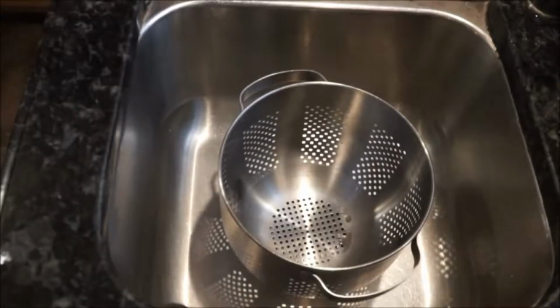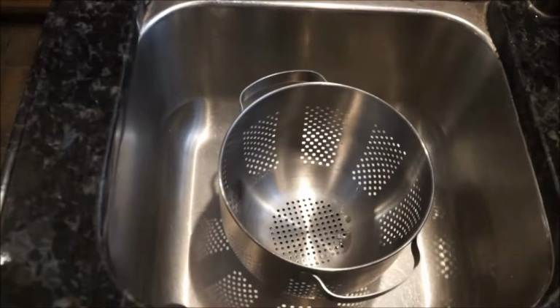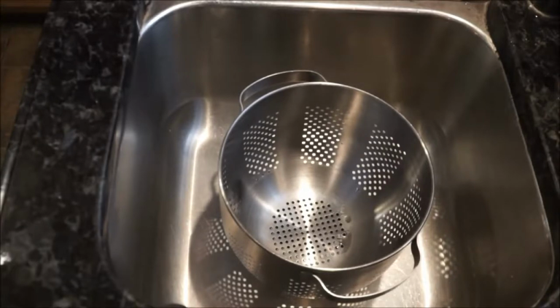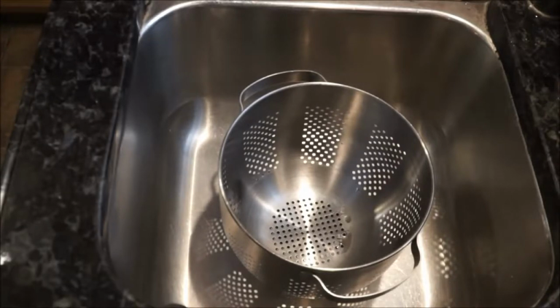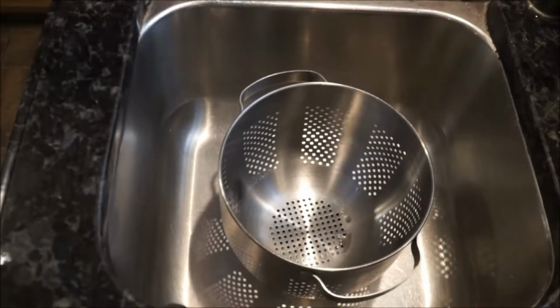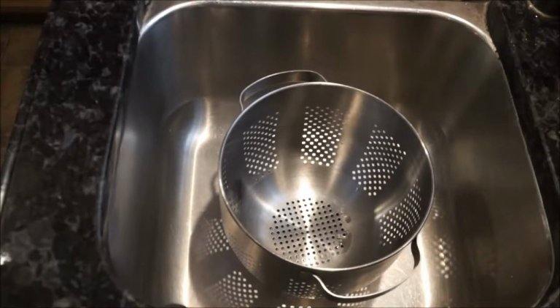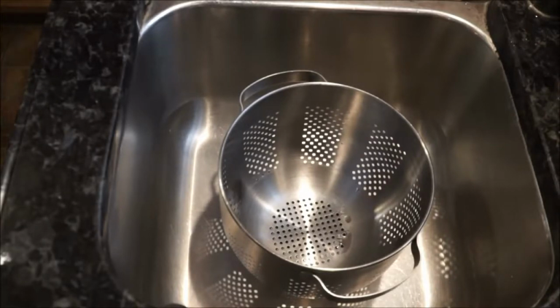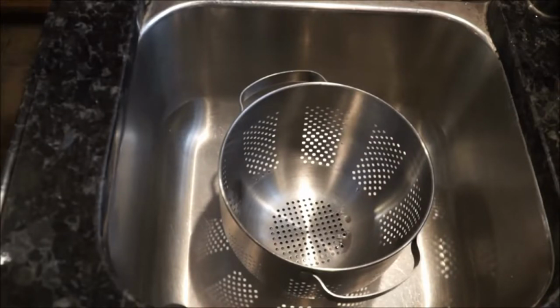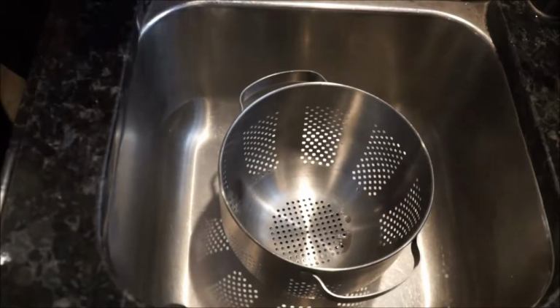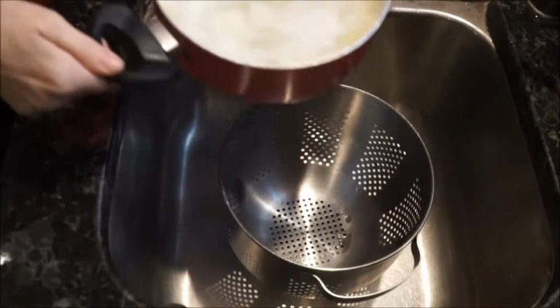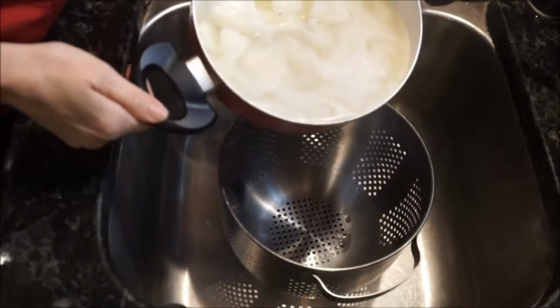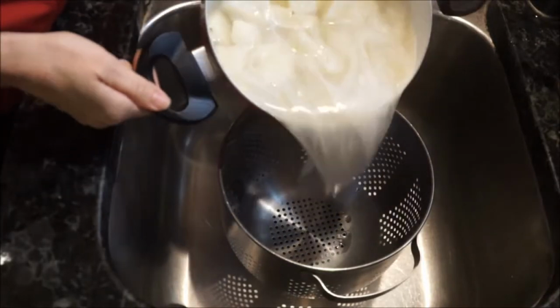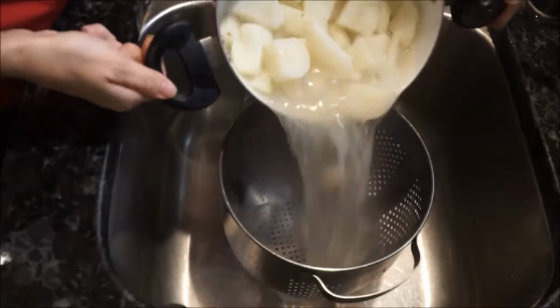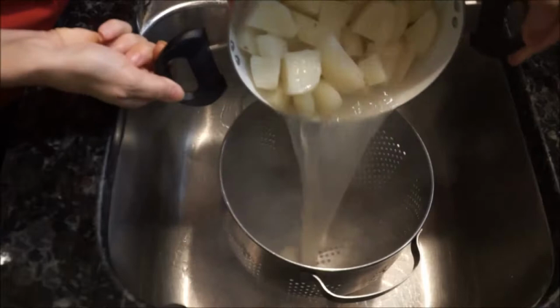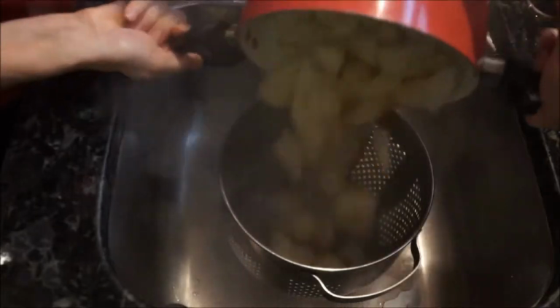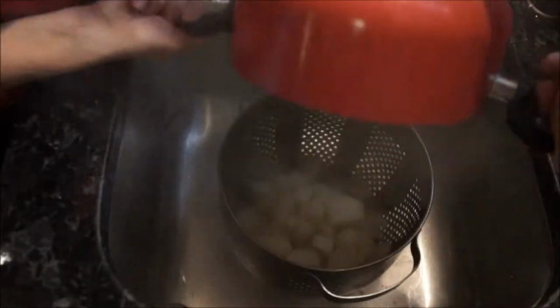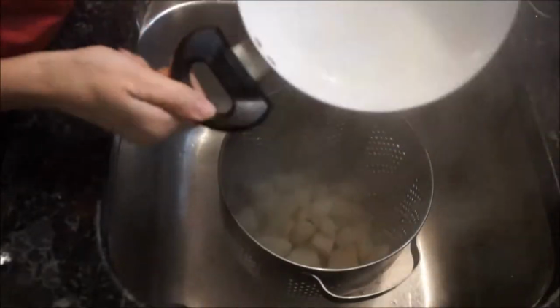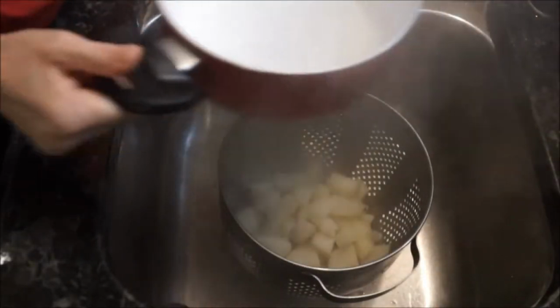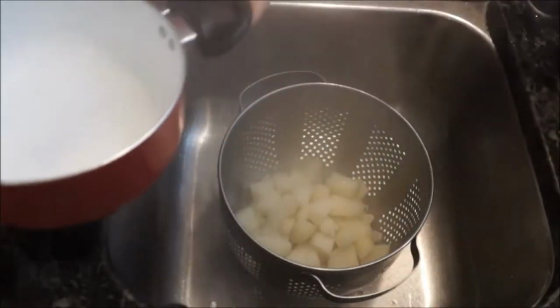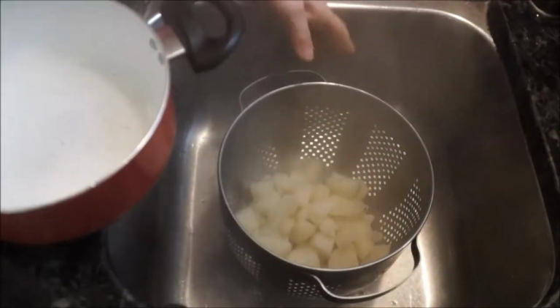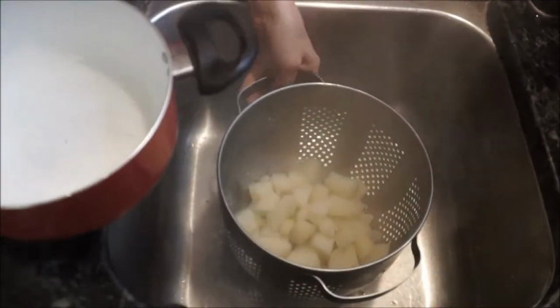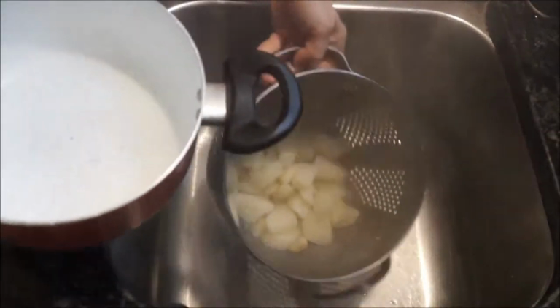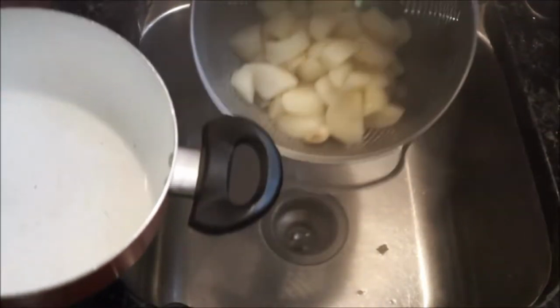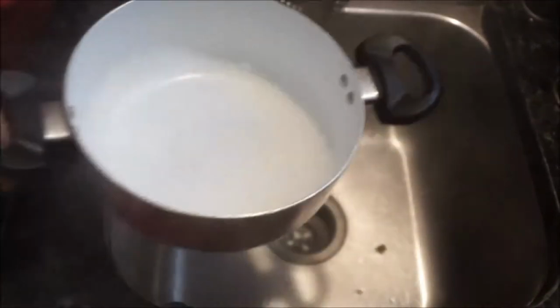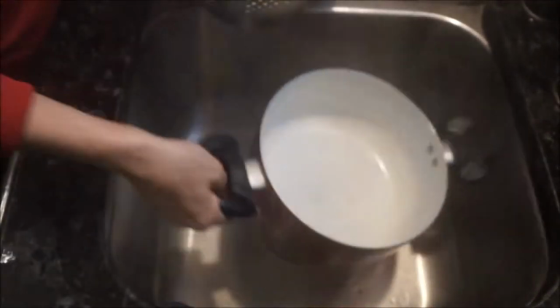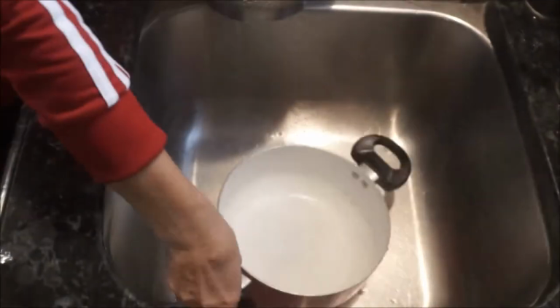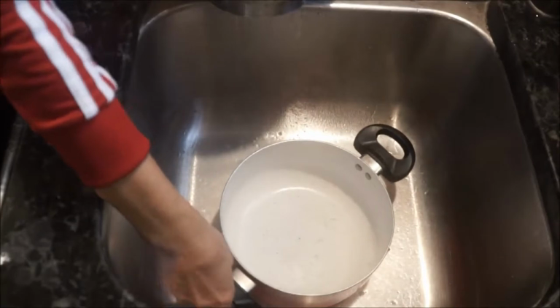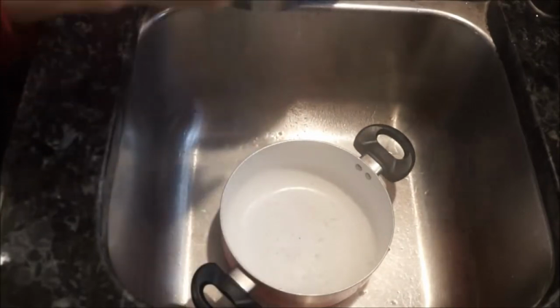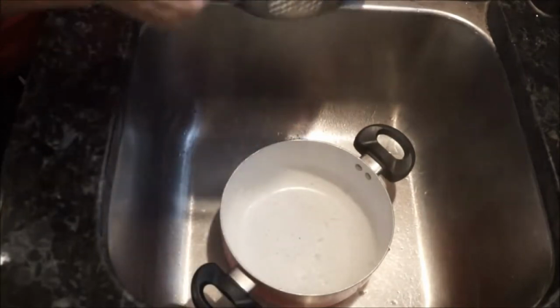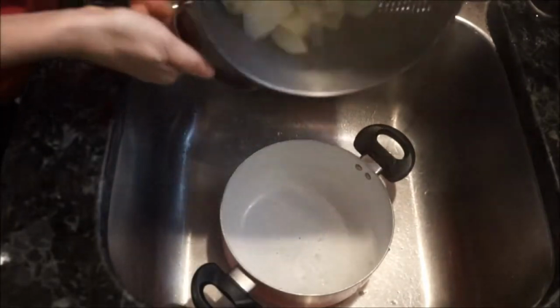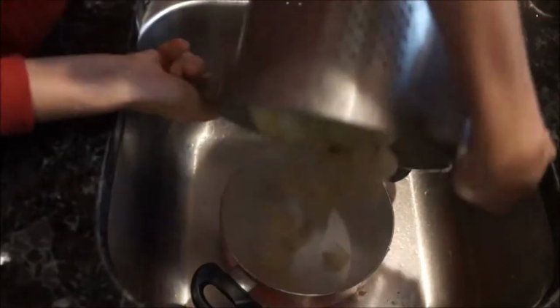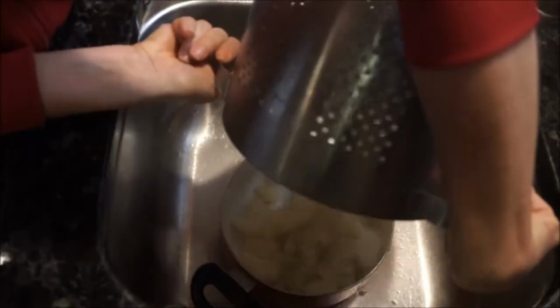Now go ahead and drain your potatoes in a colander, then add them right back into your pot. With the potato masher, we are going to mash the potatoes with all of our seasoning.